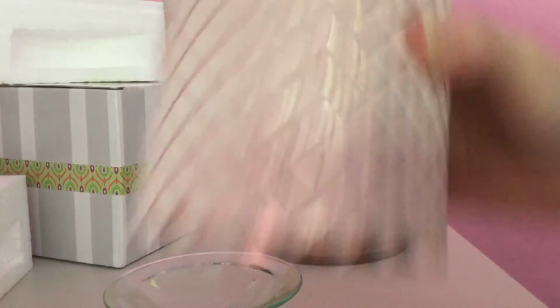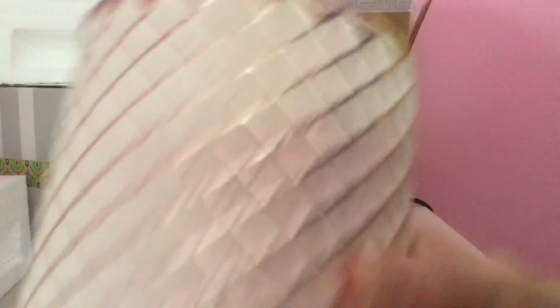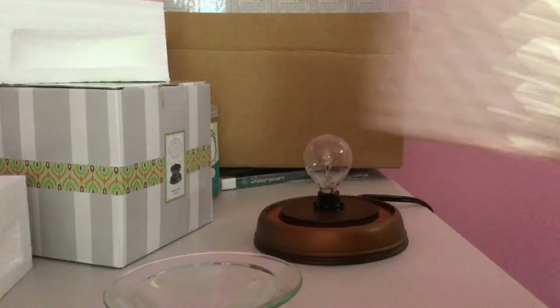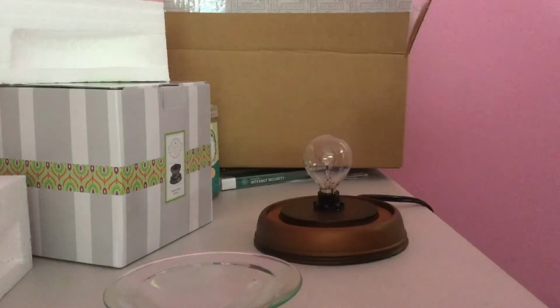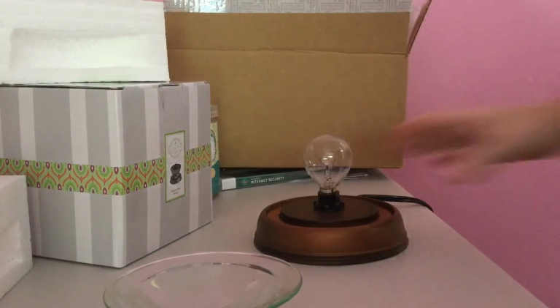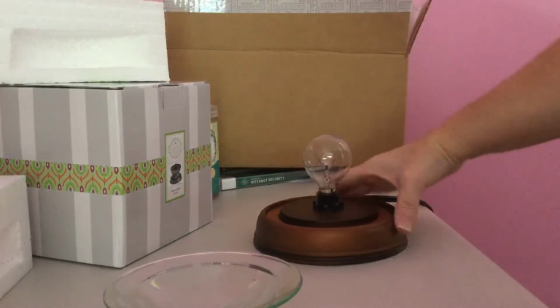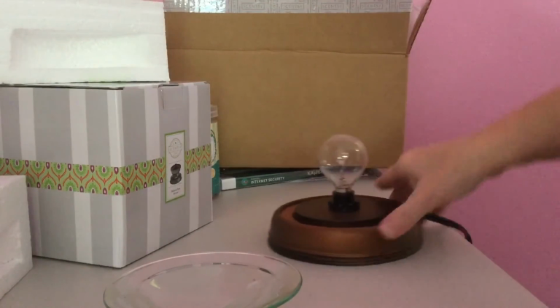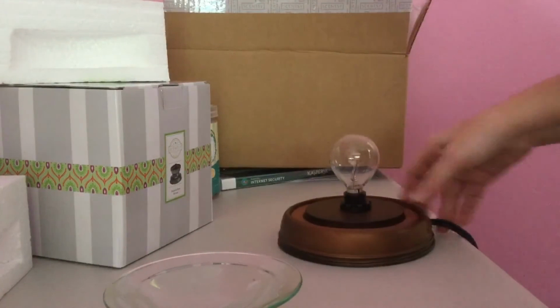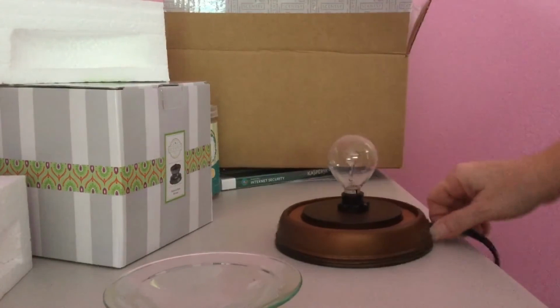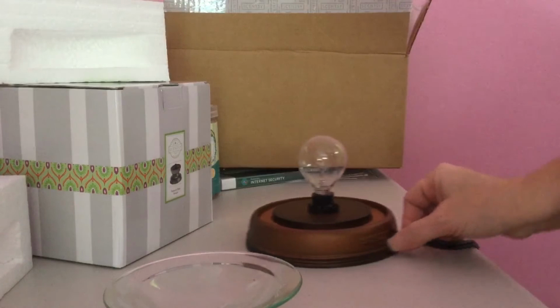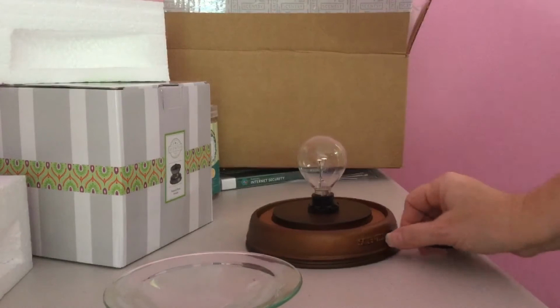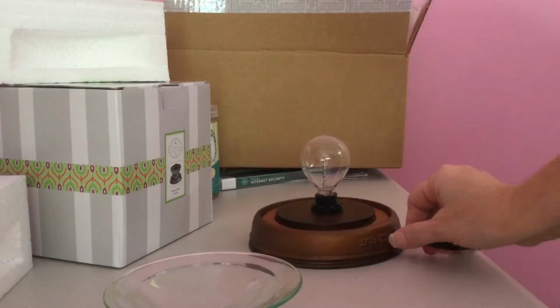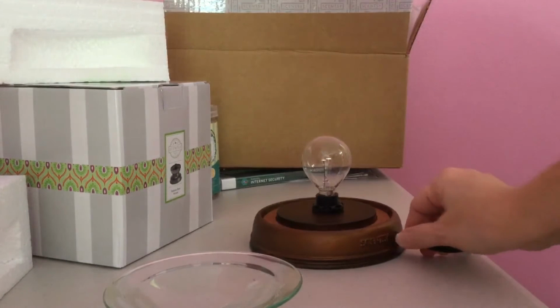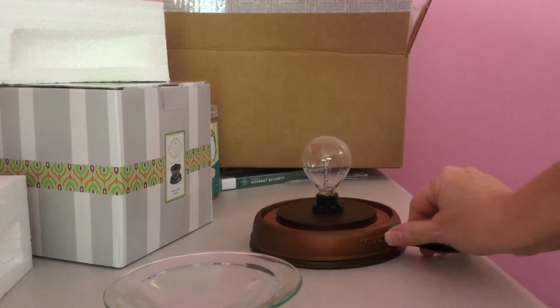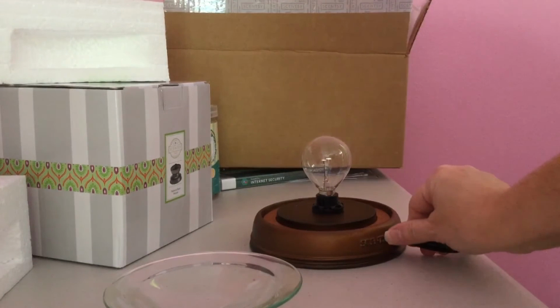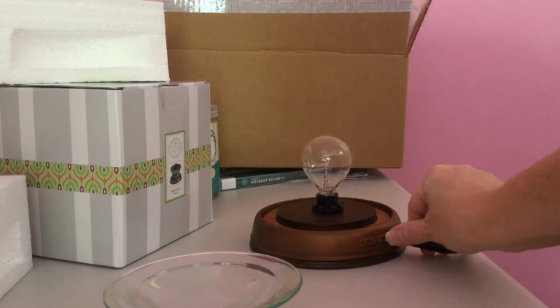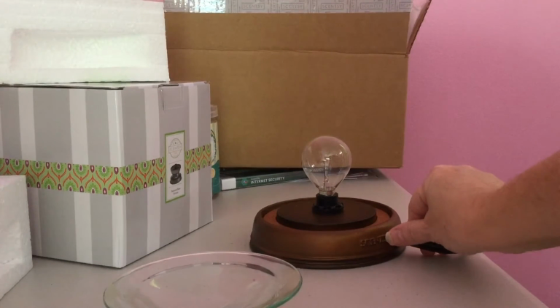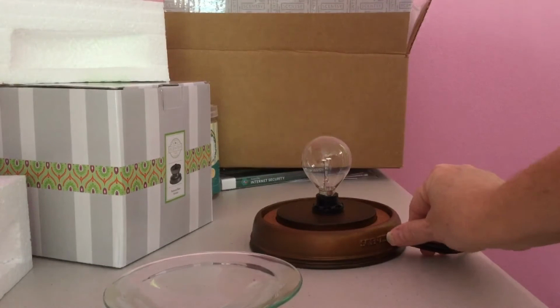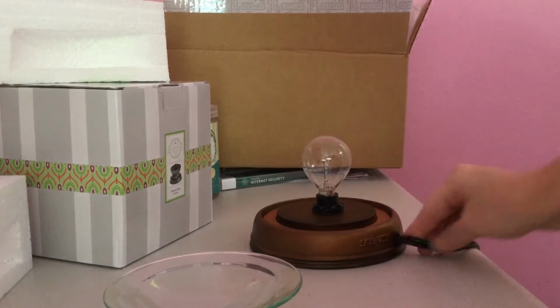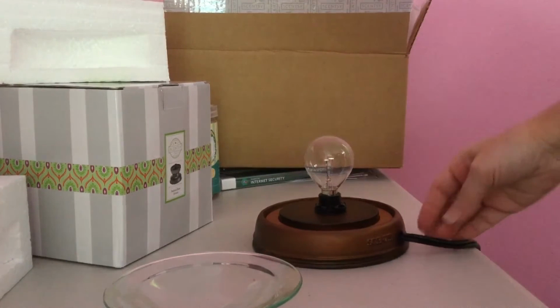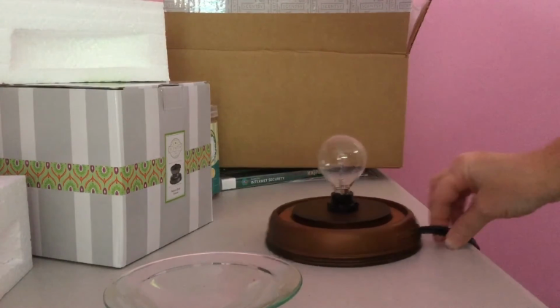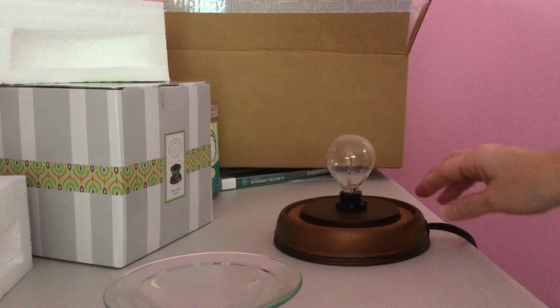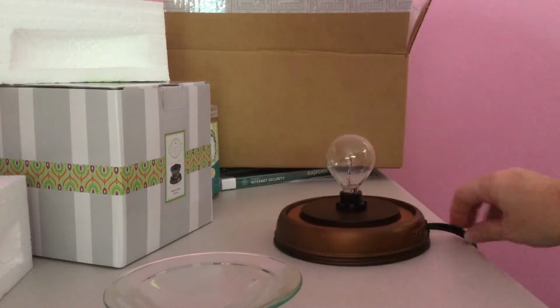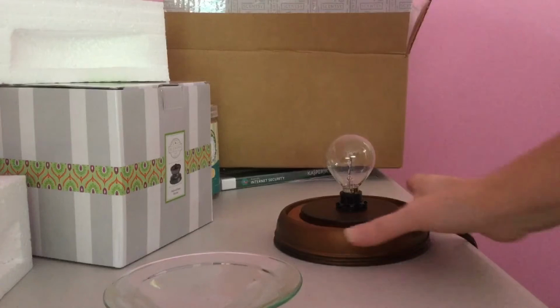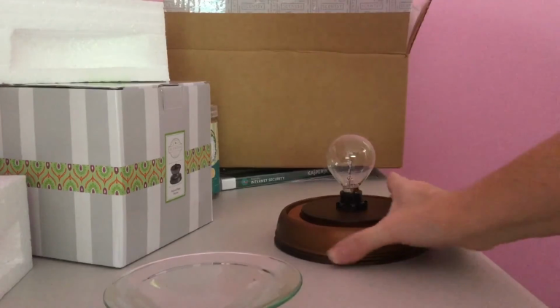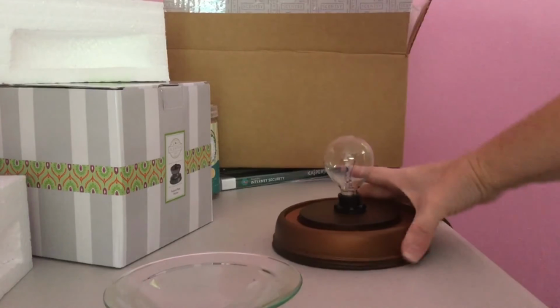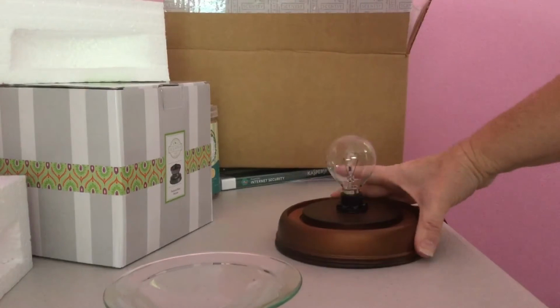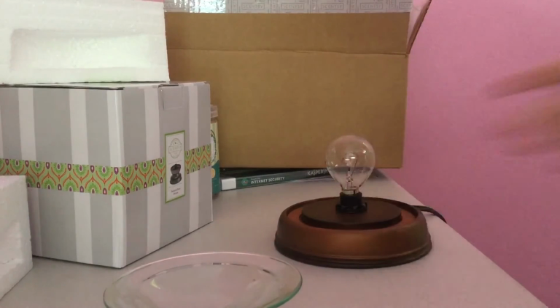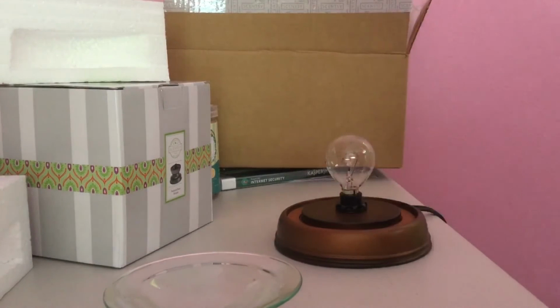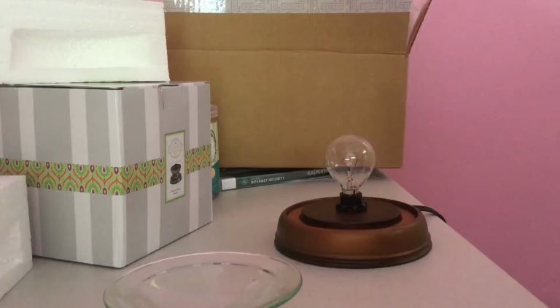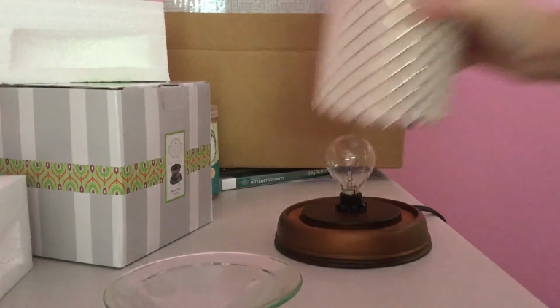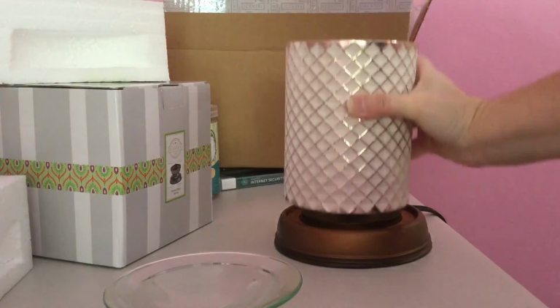On the back of the base it shows Scentsy and you have your same plug with your toggle switch, which I have it plugged in to show you.